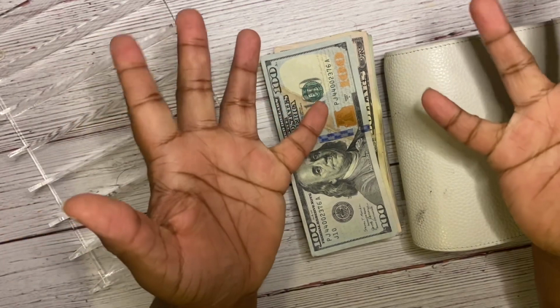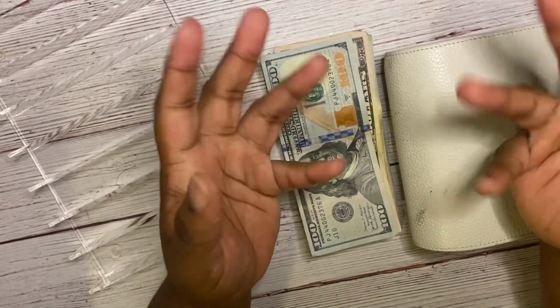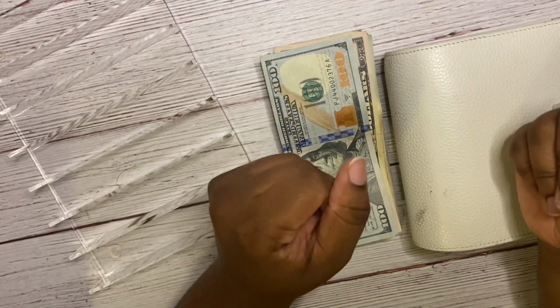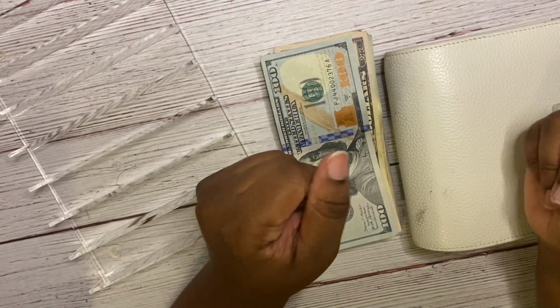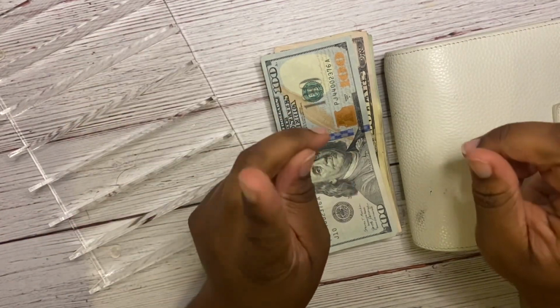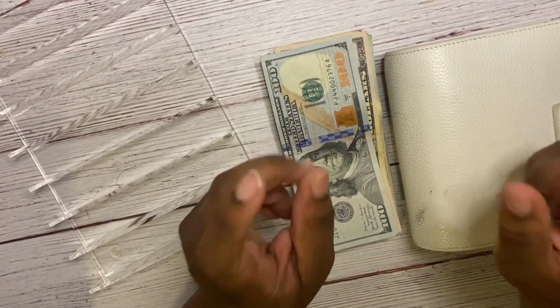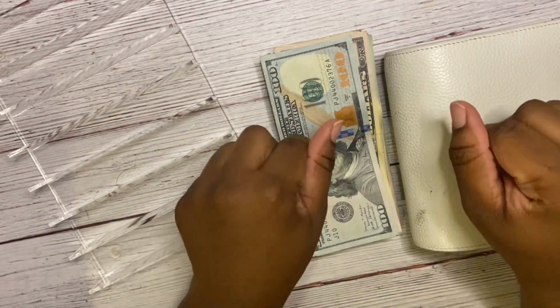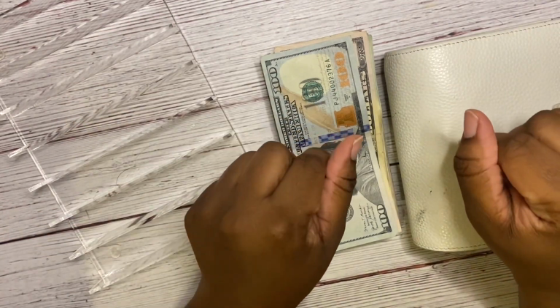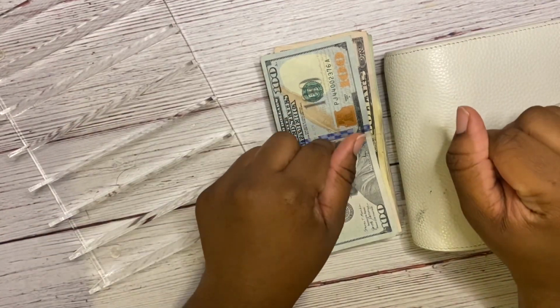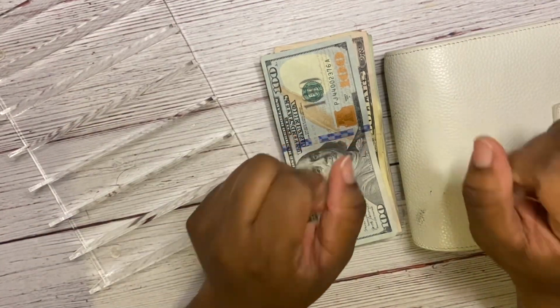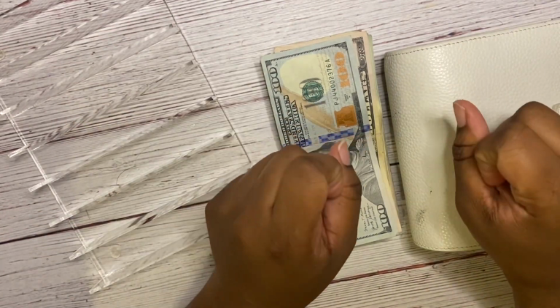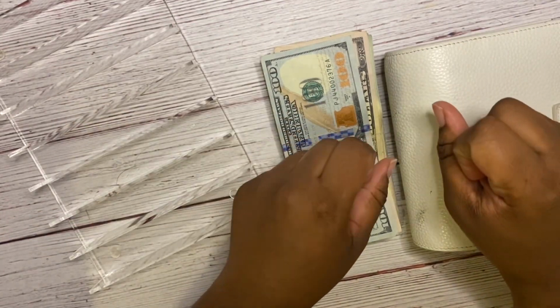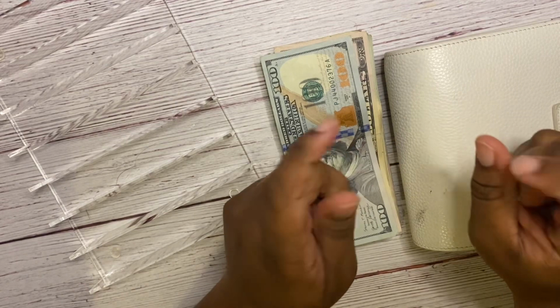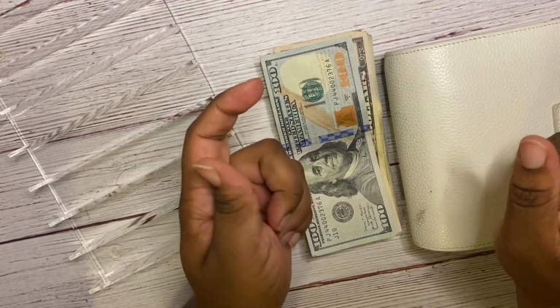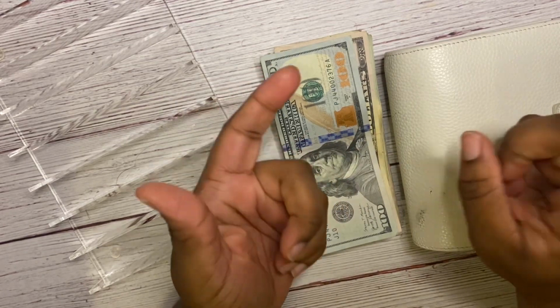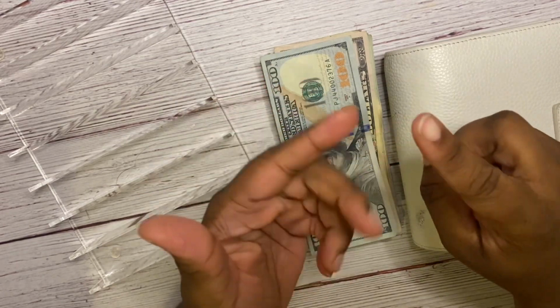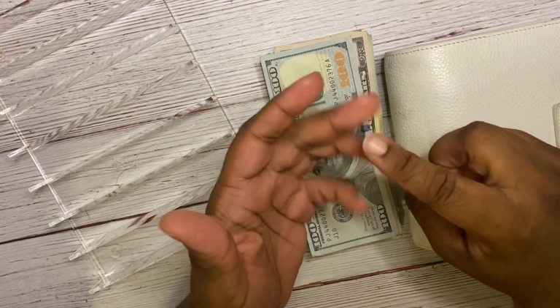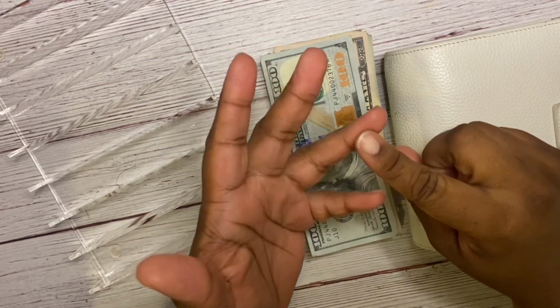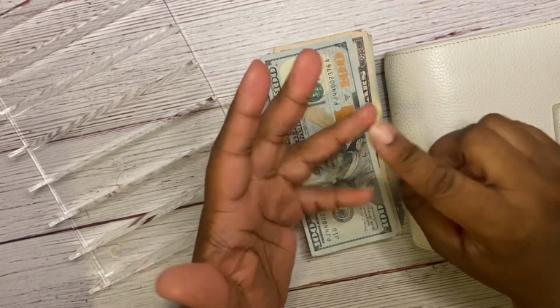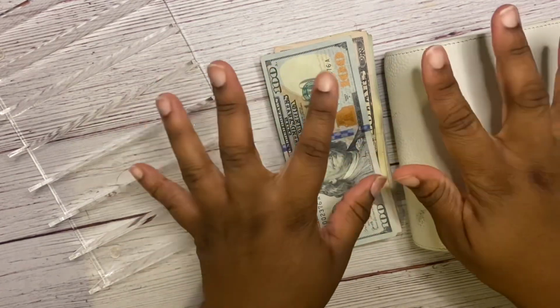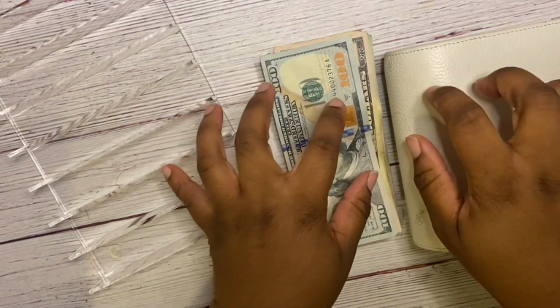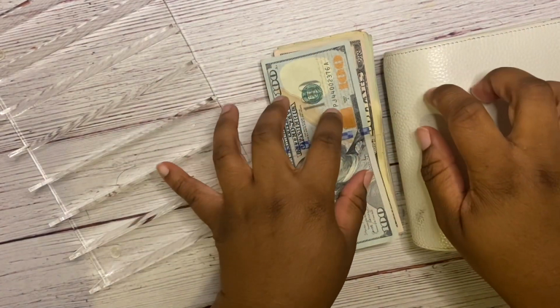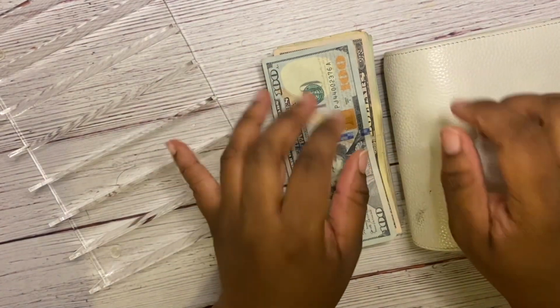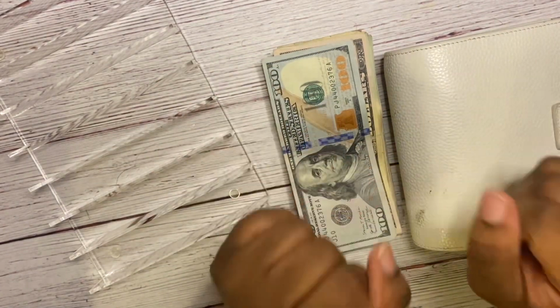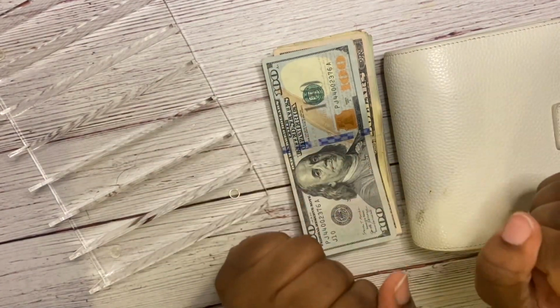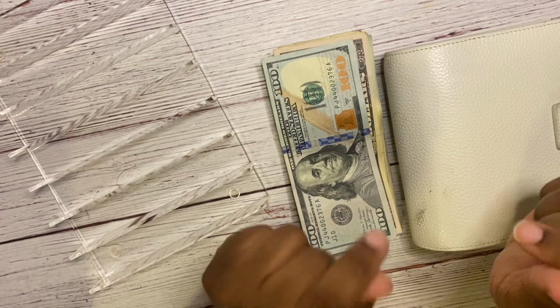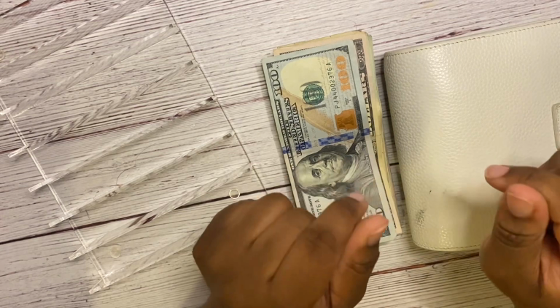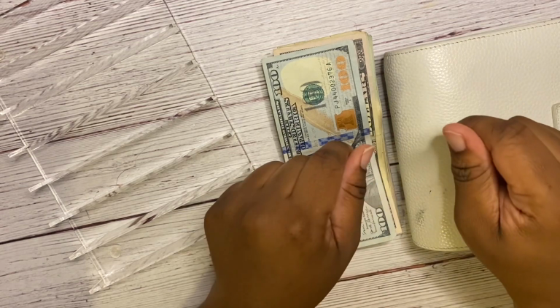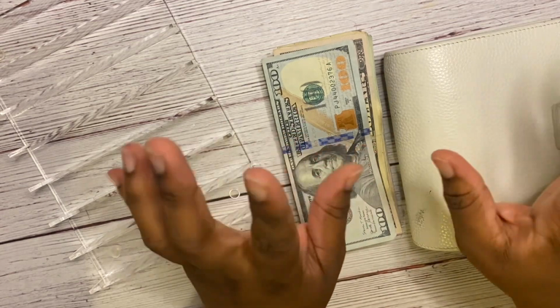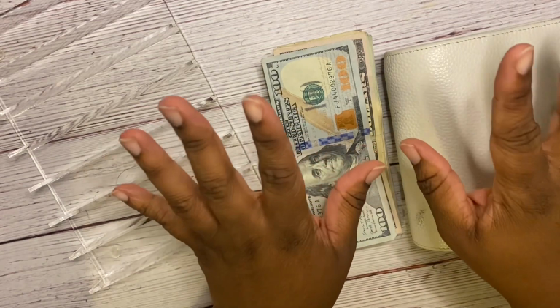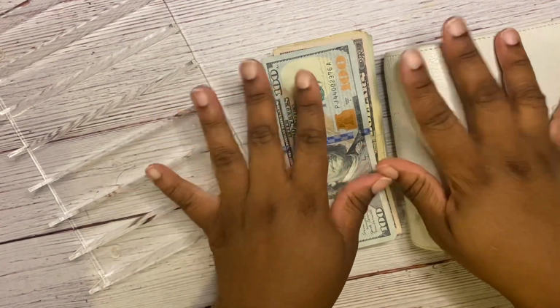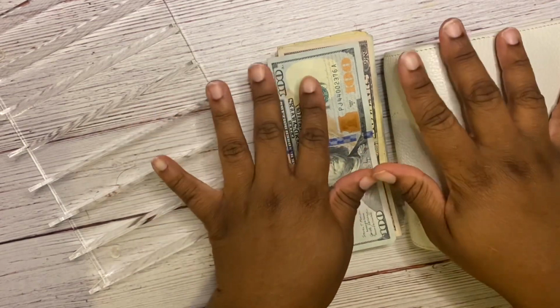Hi, welcome or welcome back! My name is Lisa and this is my channel Lisa Nicole Personals, where I make videos about budgeting, cash stuffing, and more. In today's video we are going to be cash stuffing our envelopes.